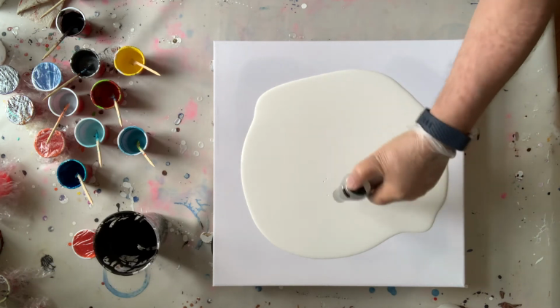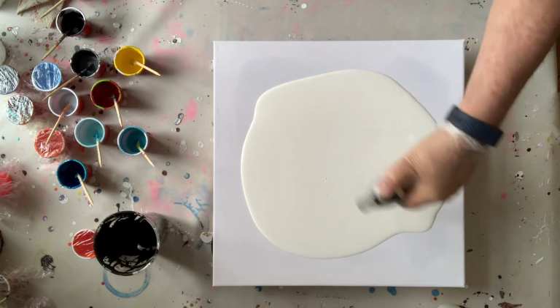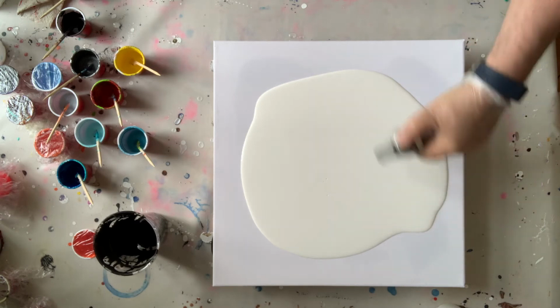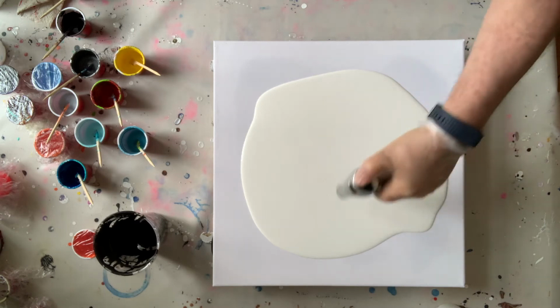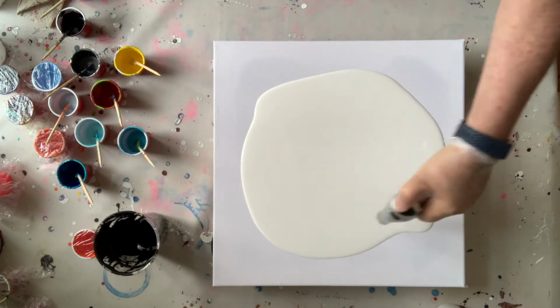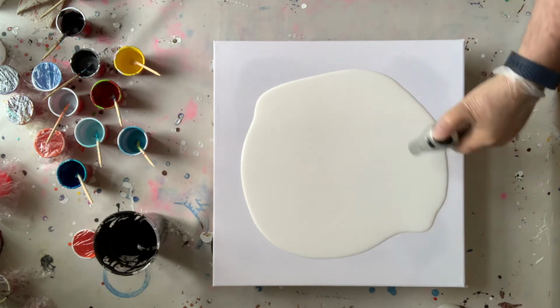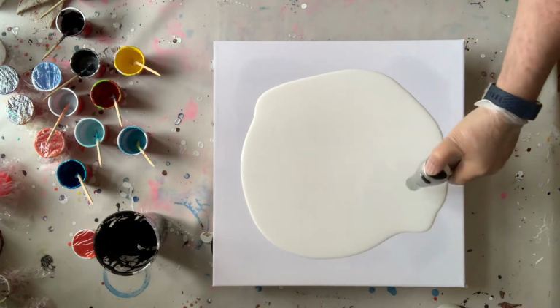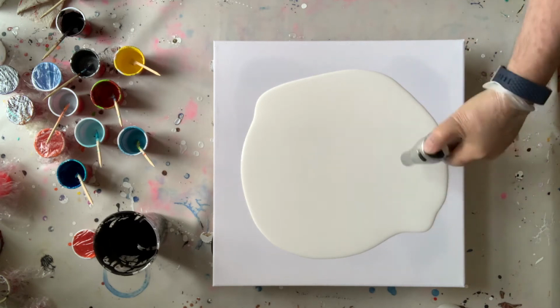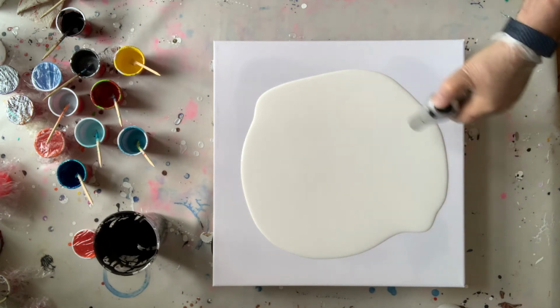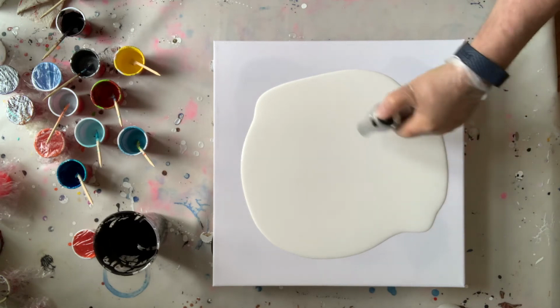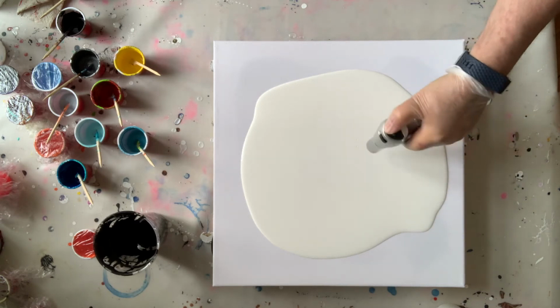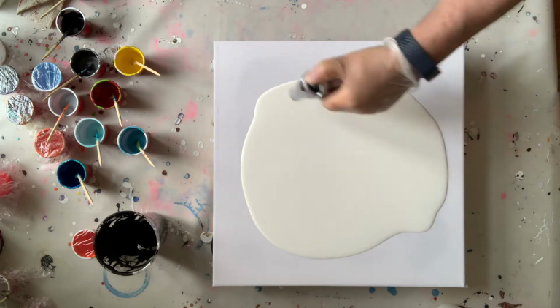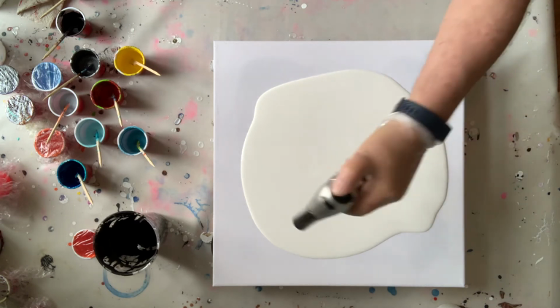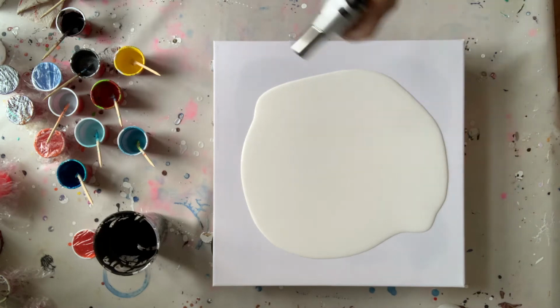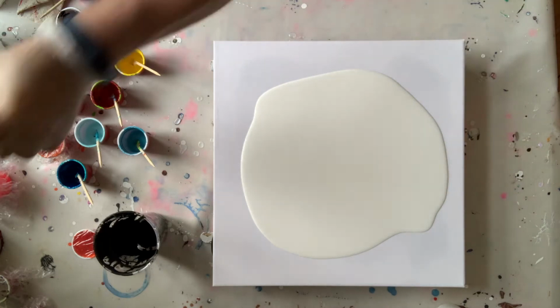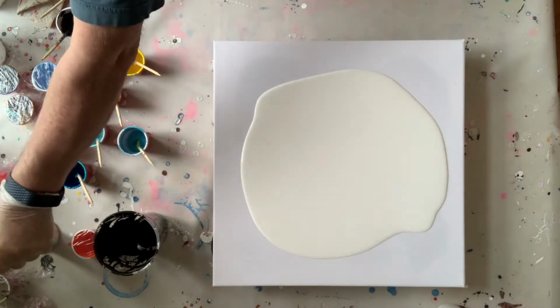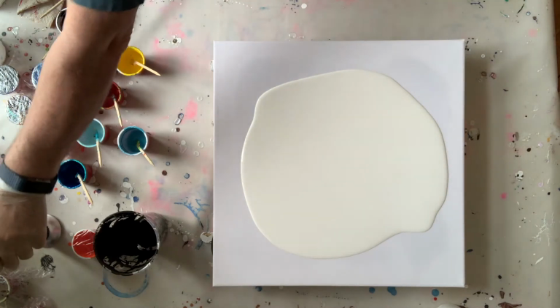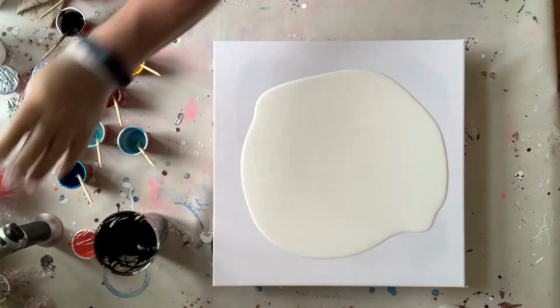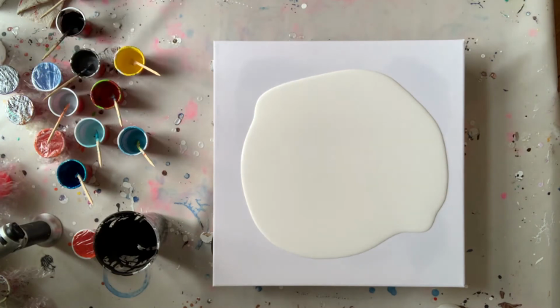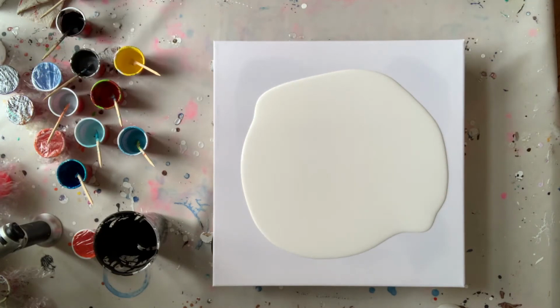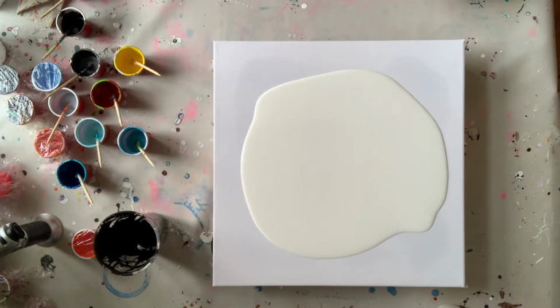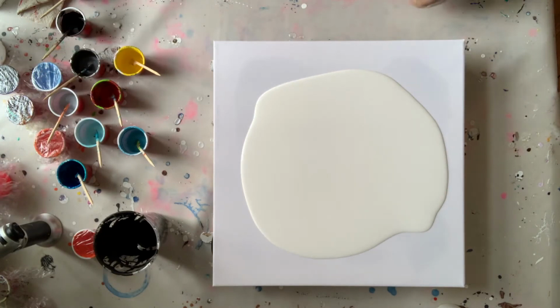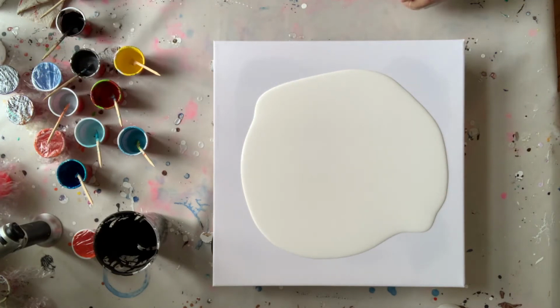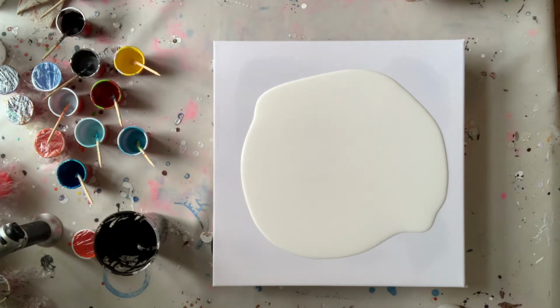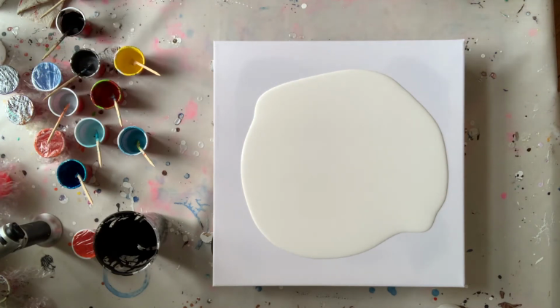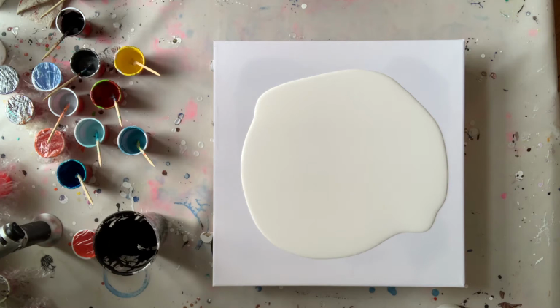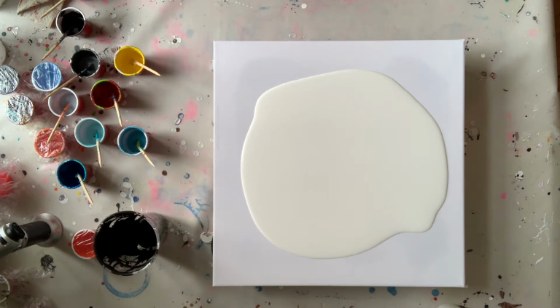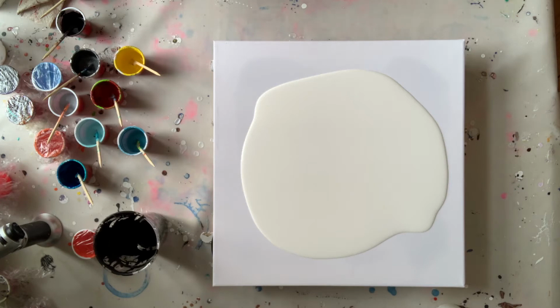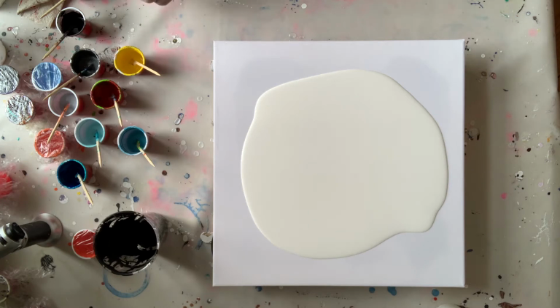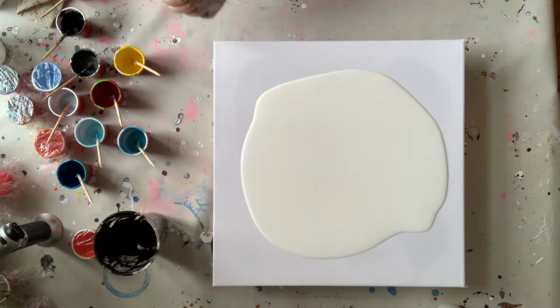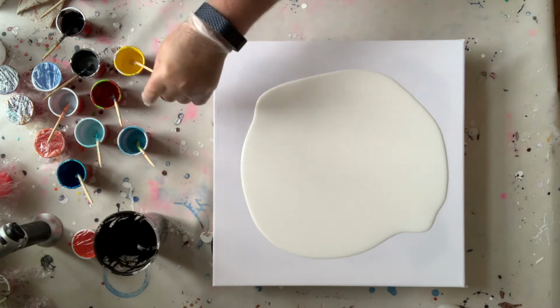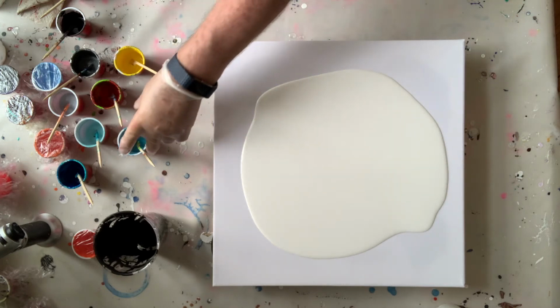Right now I am popping the air bubbles with my torch. Some people ask whether you can do it with a heat gun — it is possible, but I think it moves the paint around and I really don't like that, so I use a torch for it.